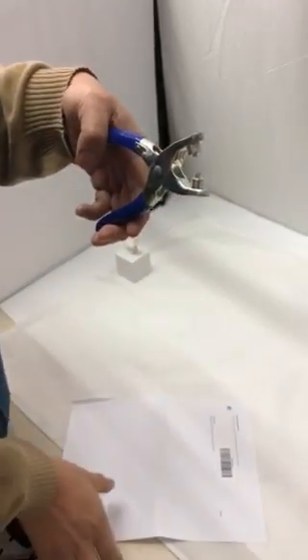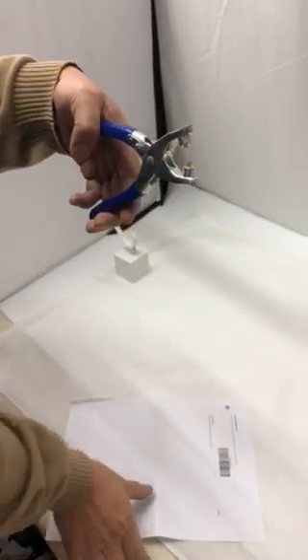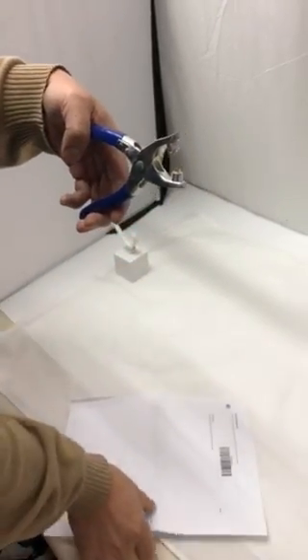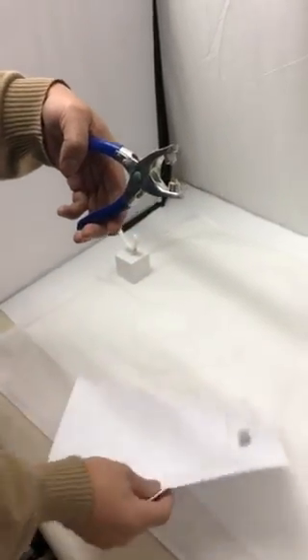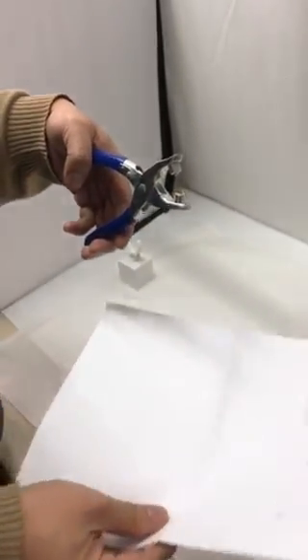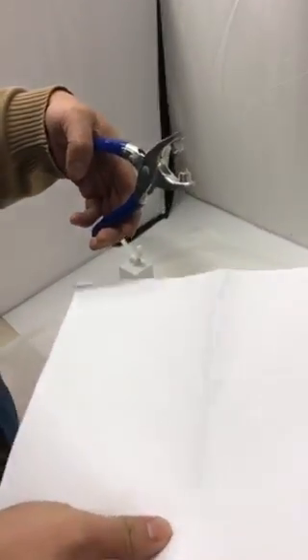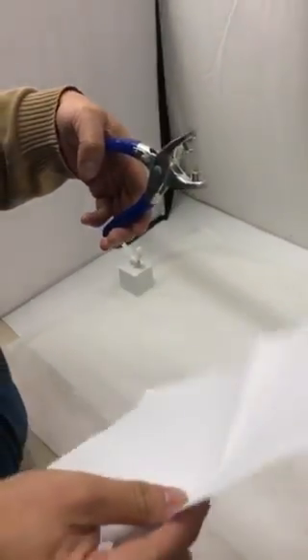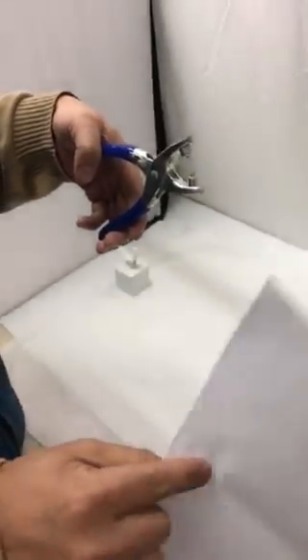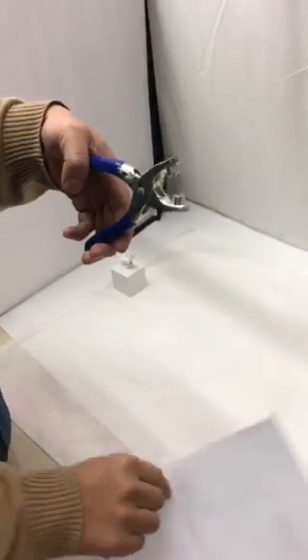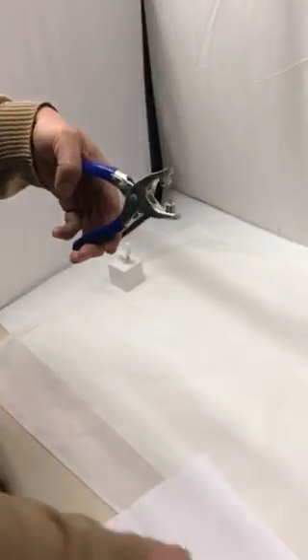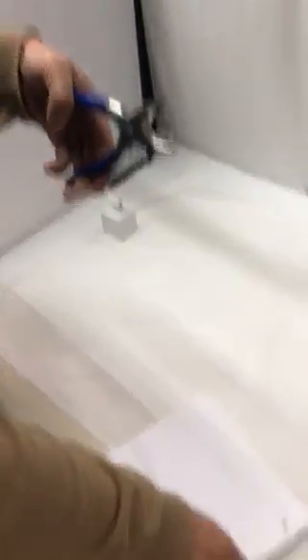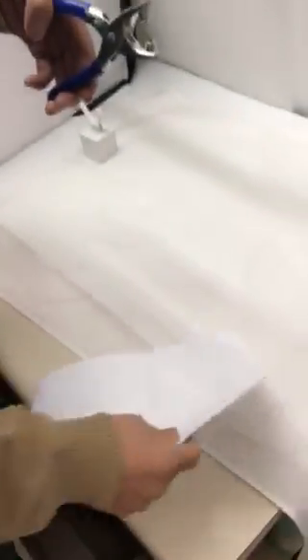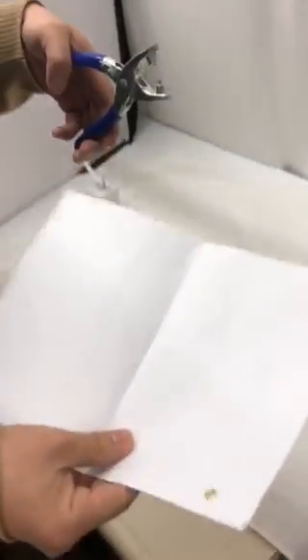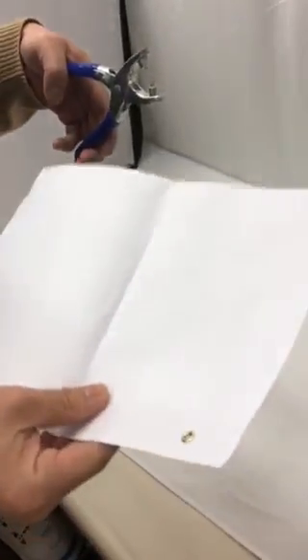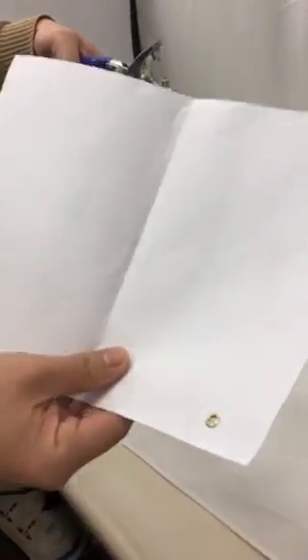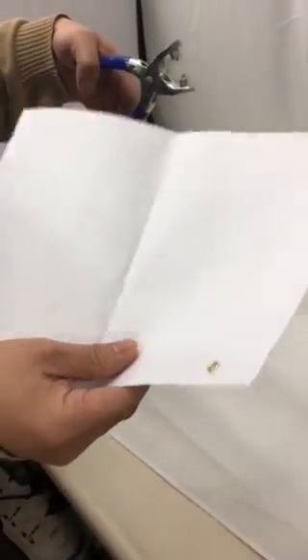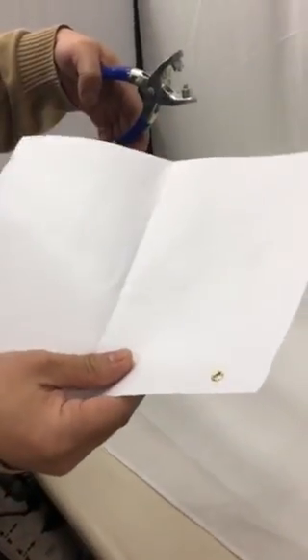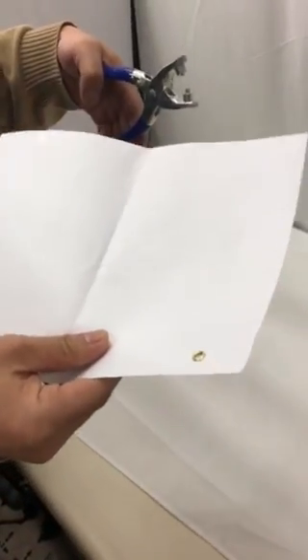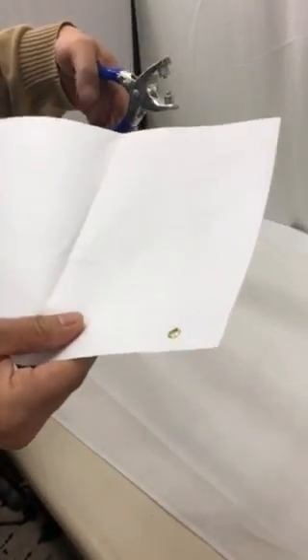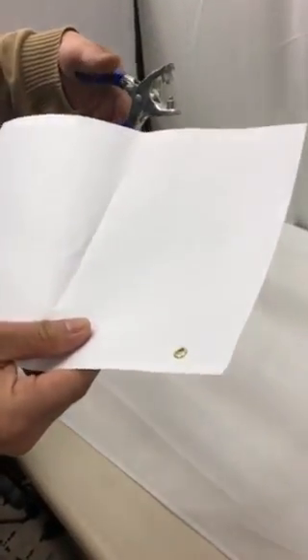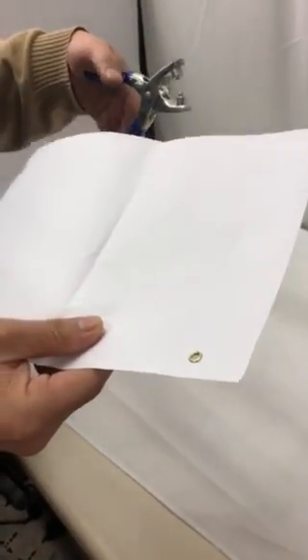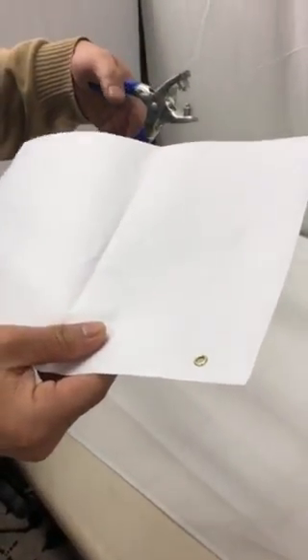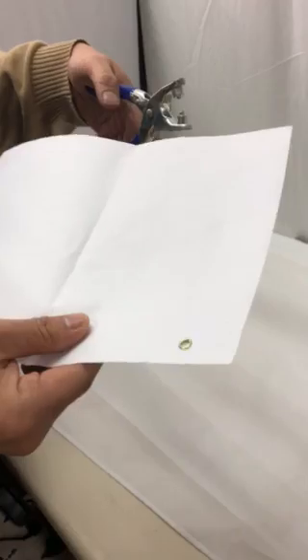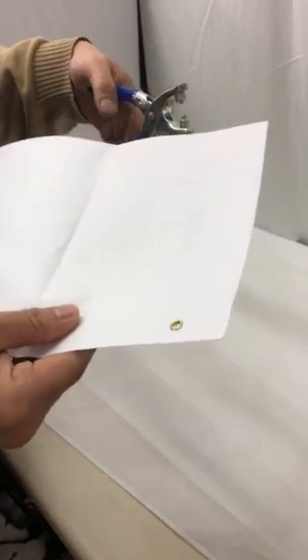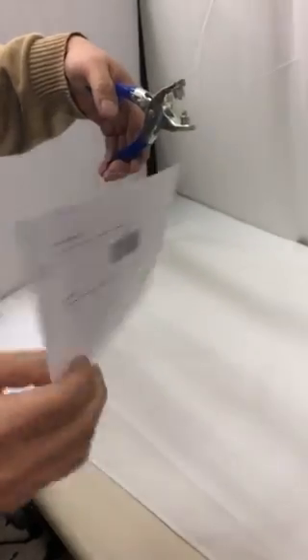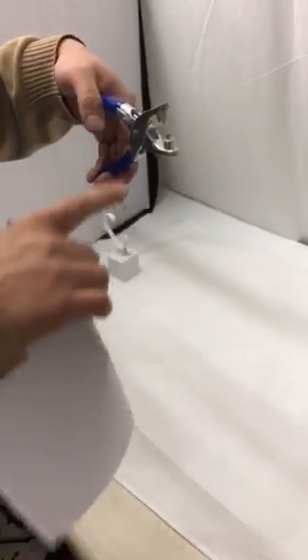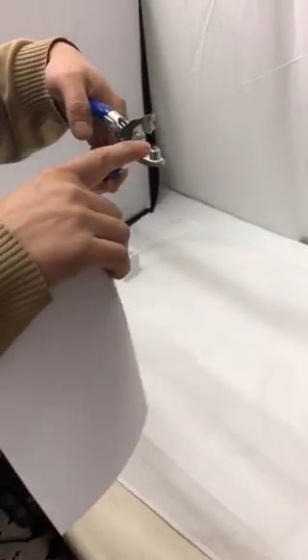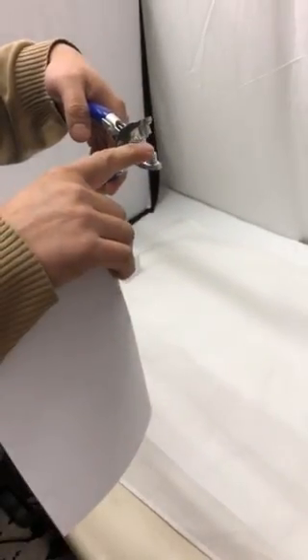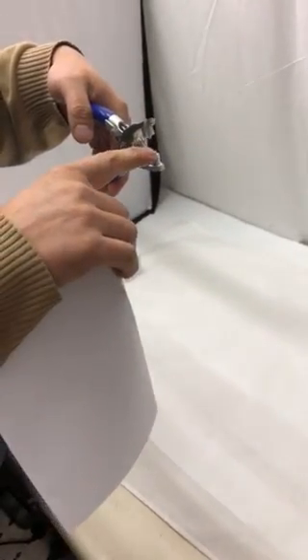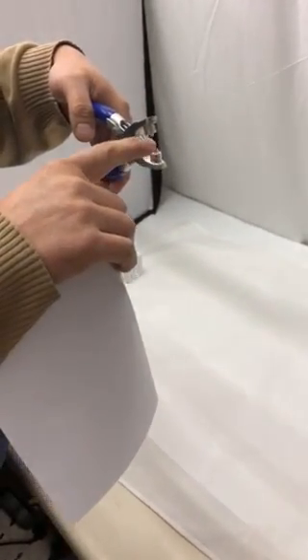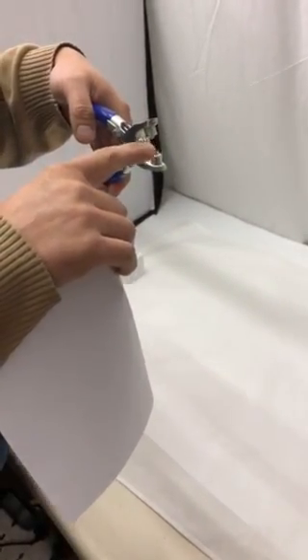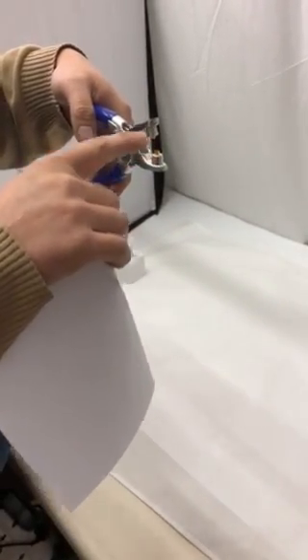If your material is thin and soft — easy to punch — like a piece of paper or a fabric of some sort, then this grommet may cut right through it.